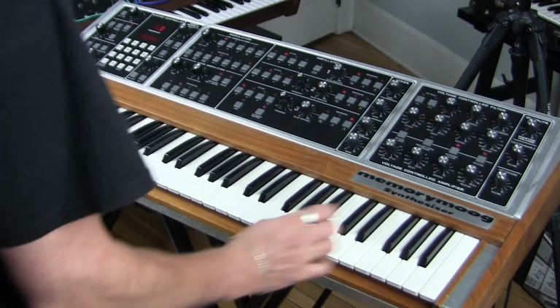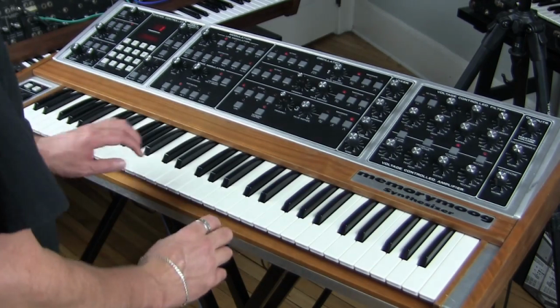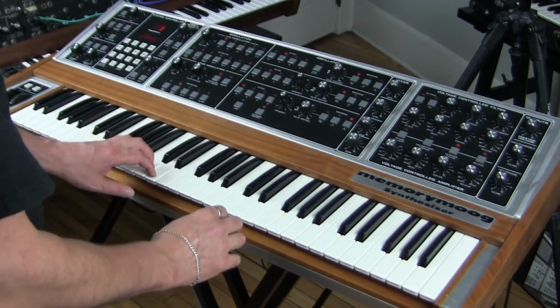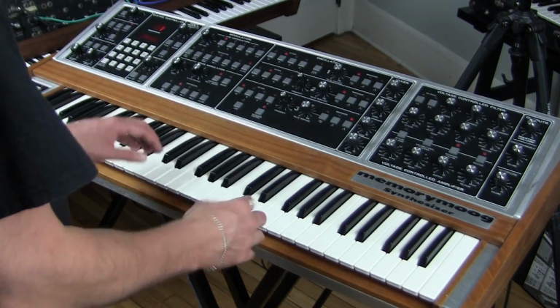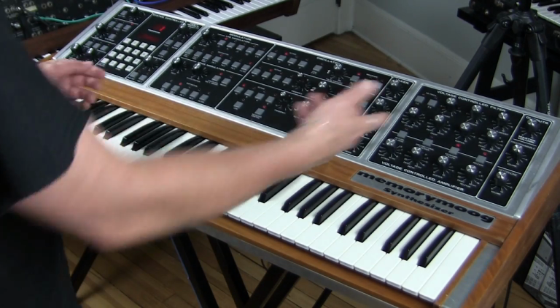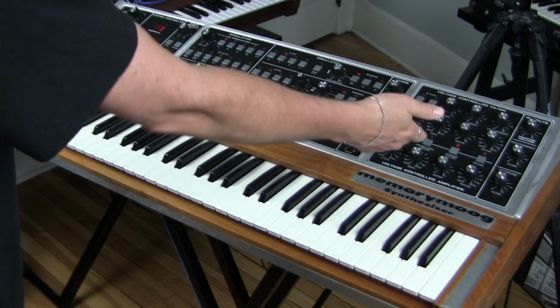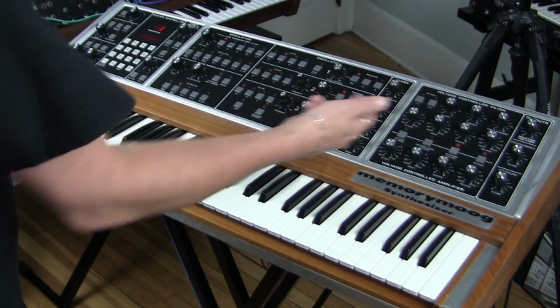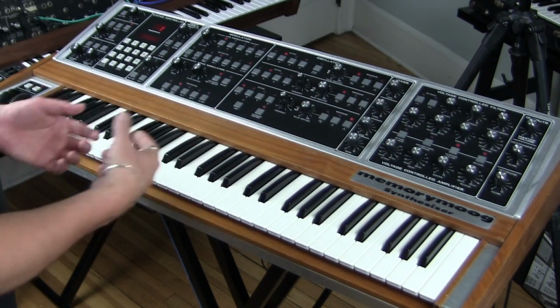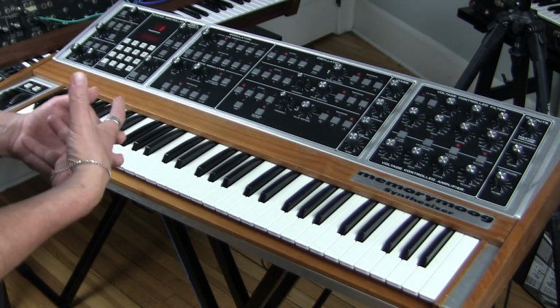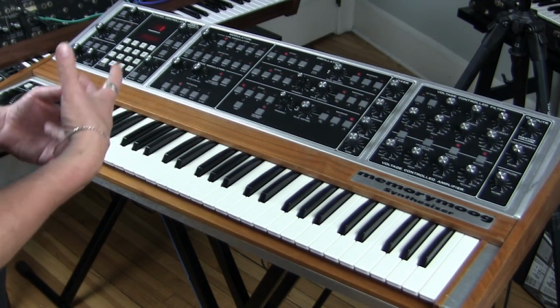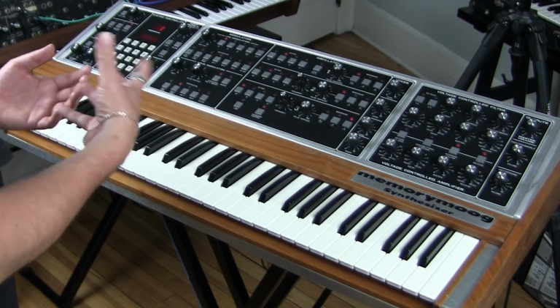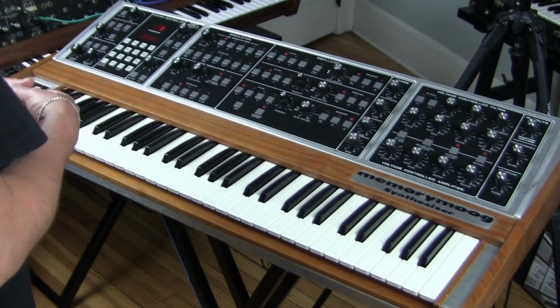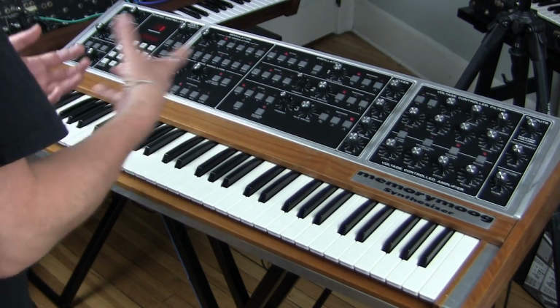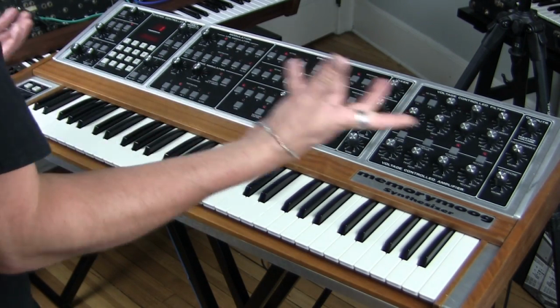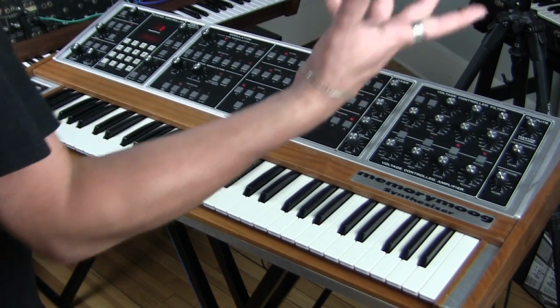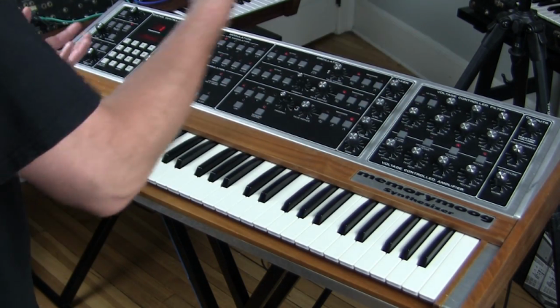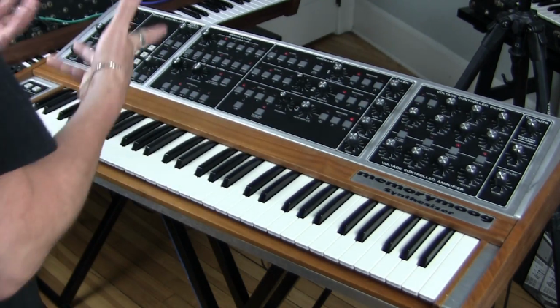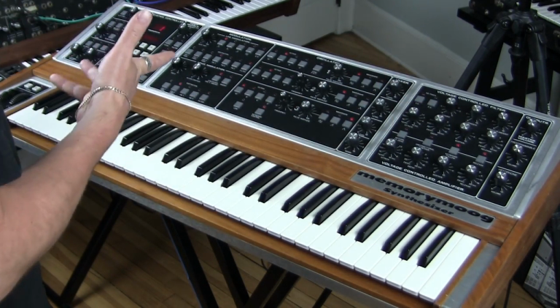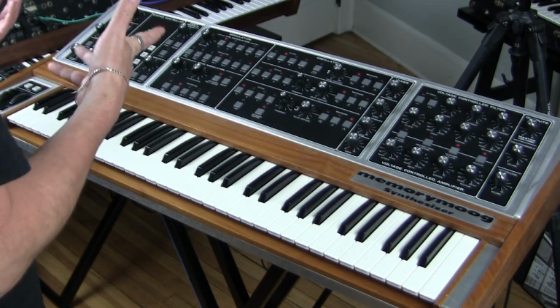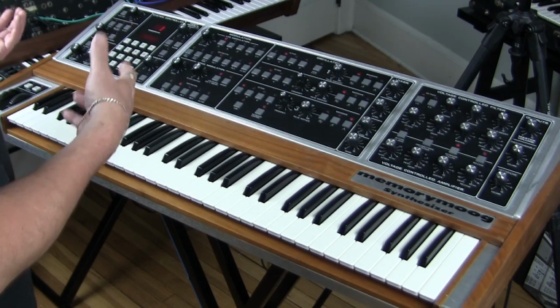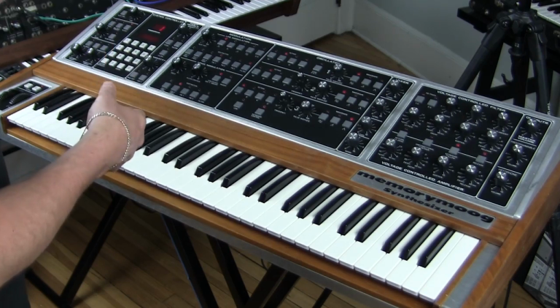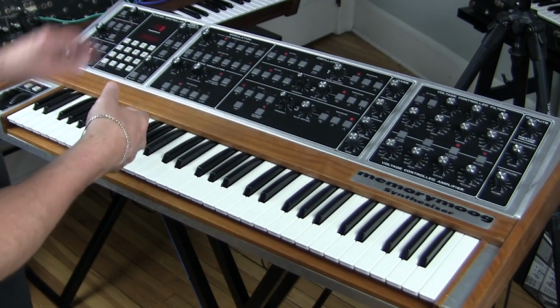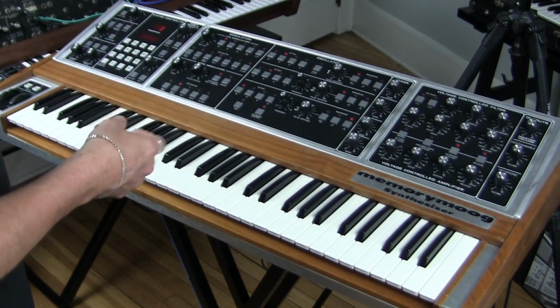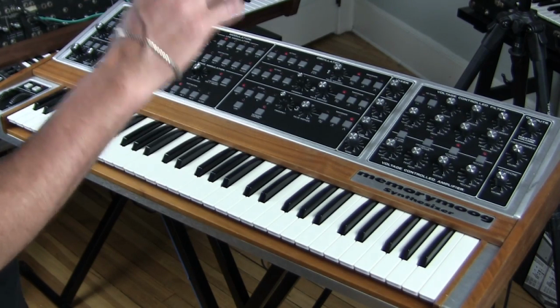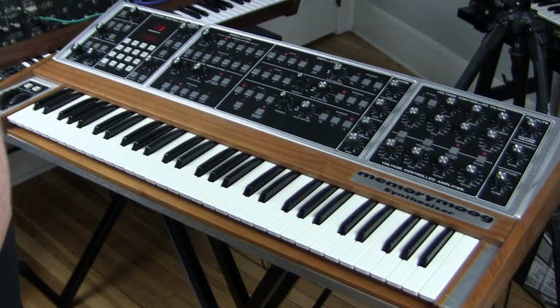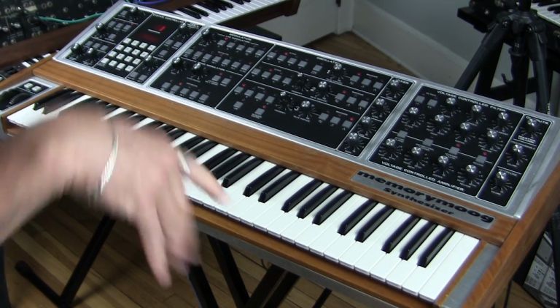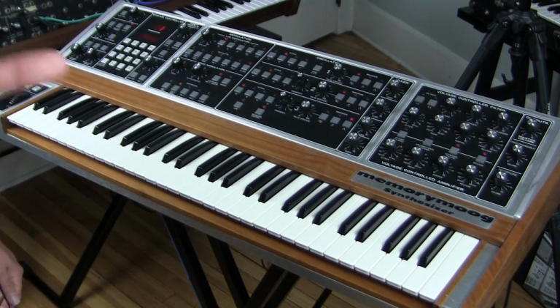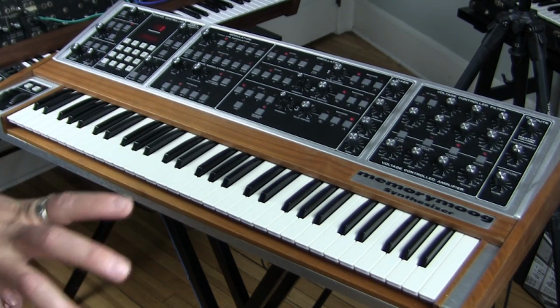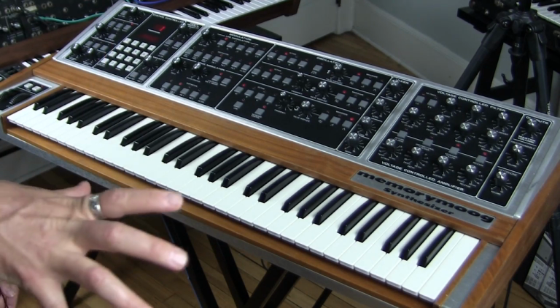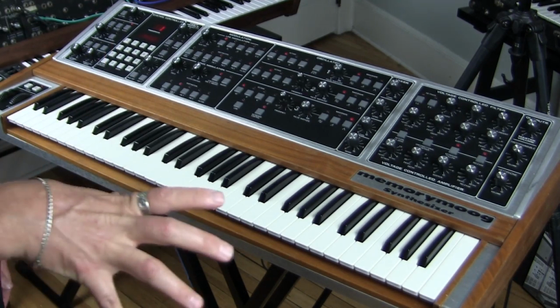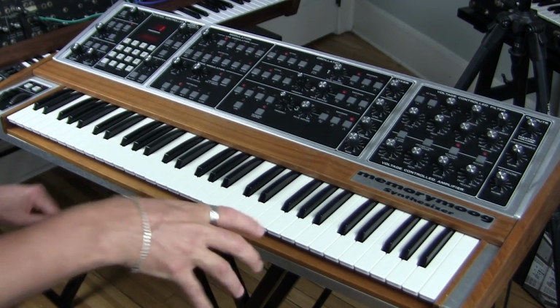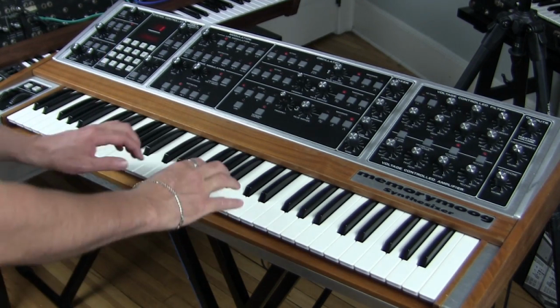Keyboard follow is one of those functions that I think were really suitable for people who had a lot of different keyboards going on — you could hit that chord and it would play while you go do something else.